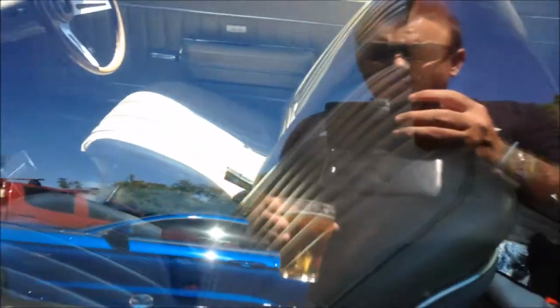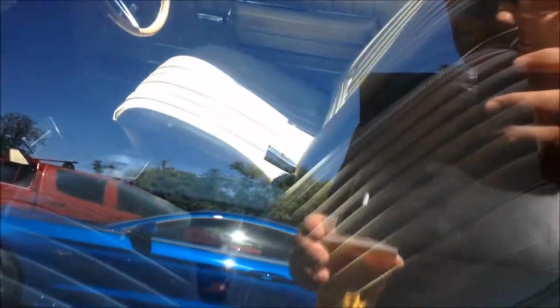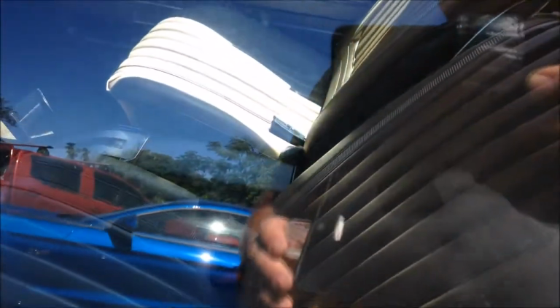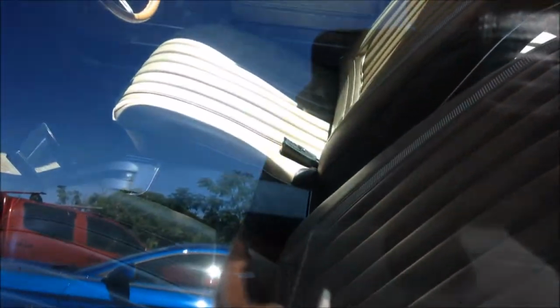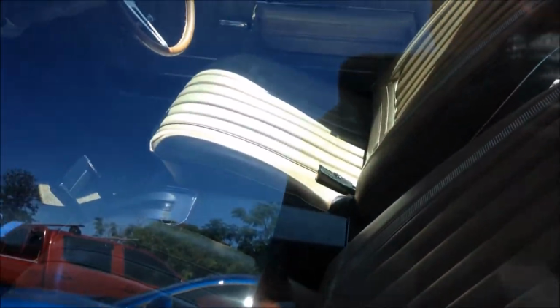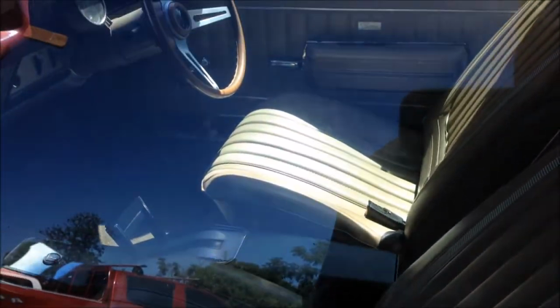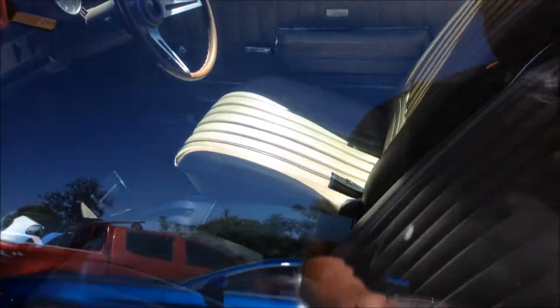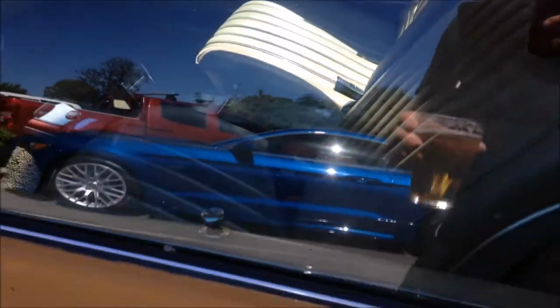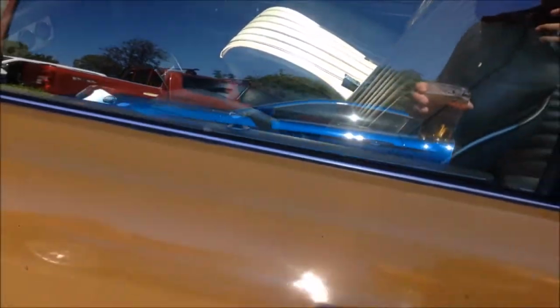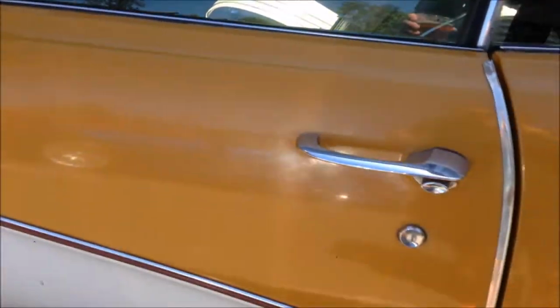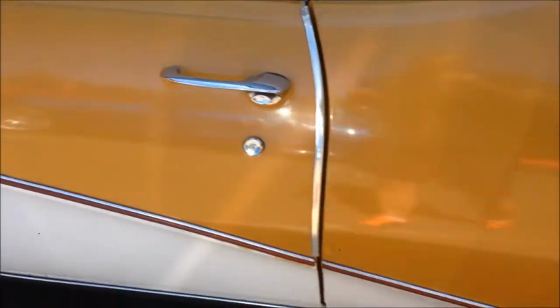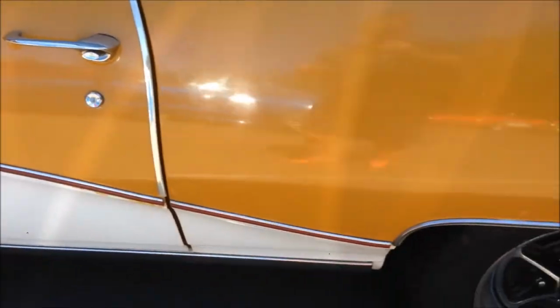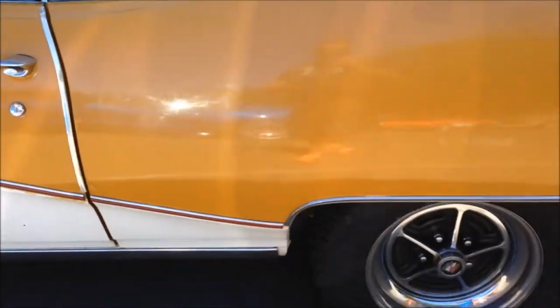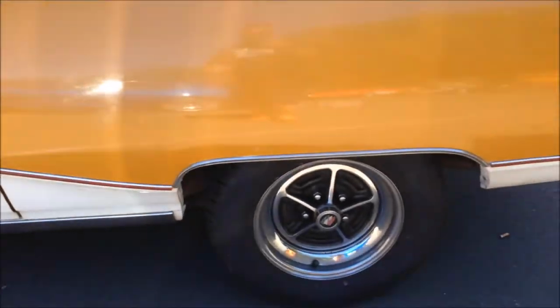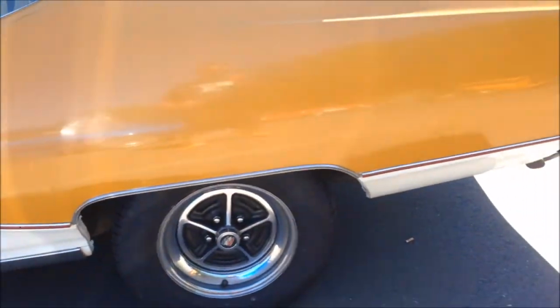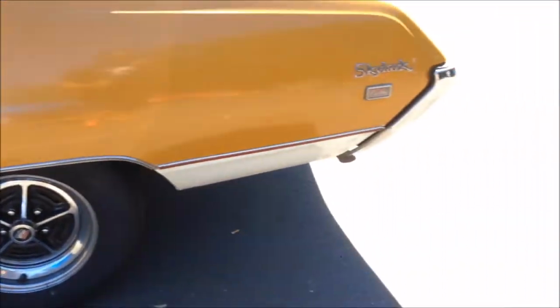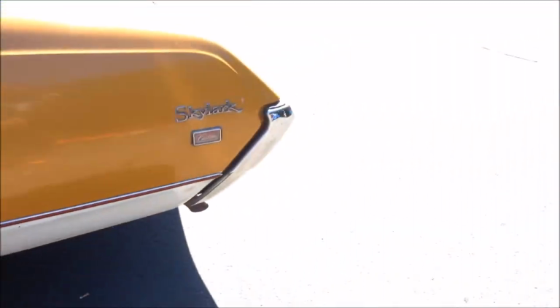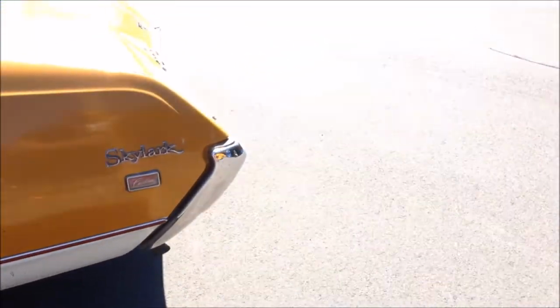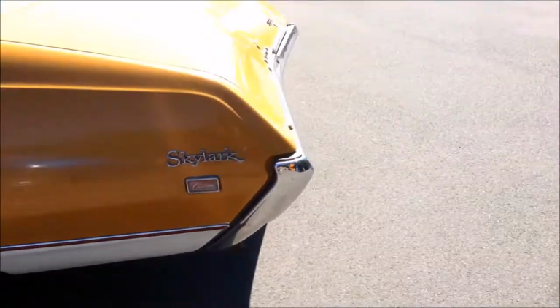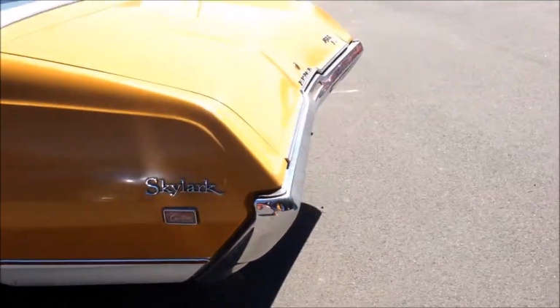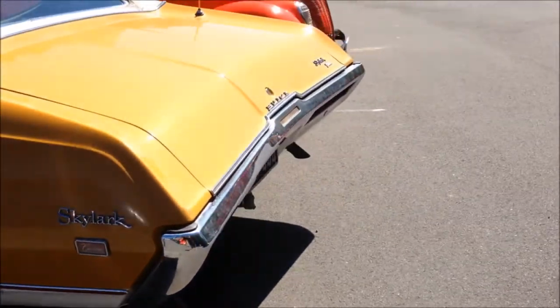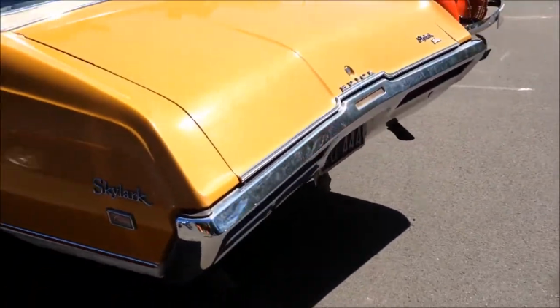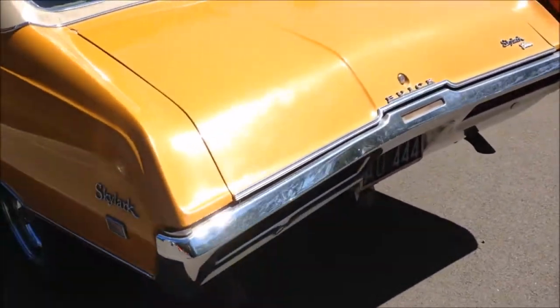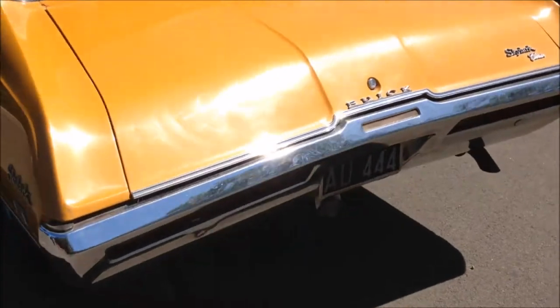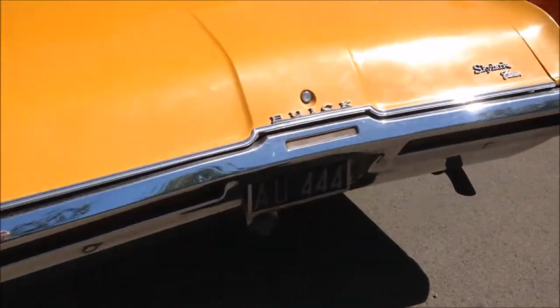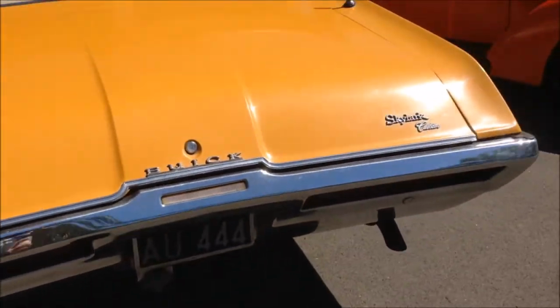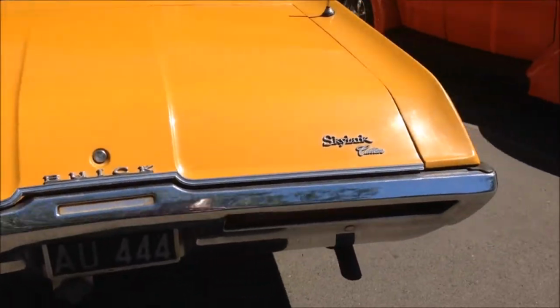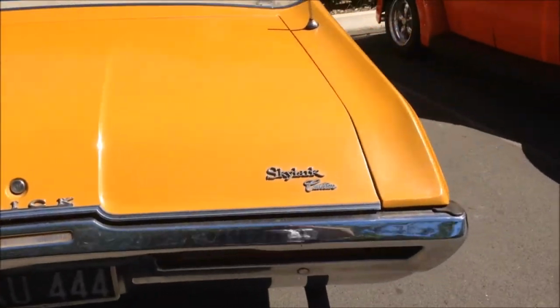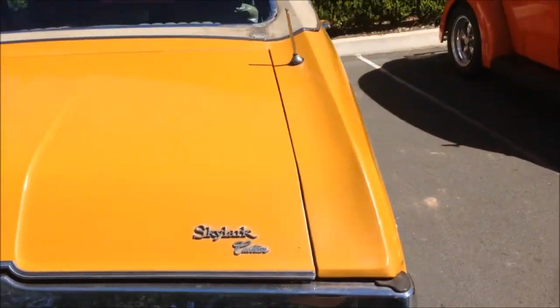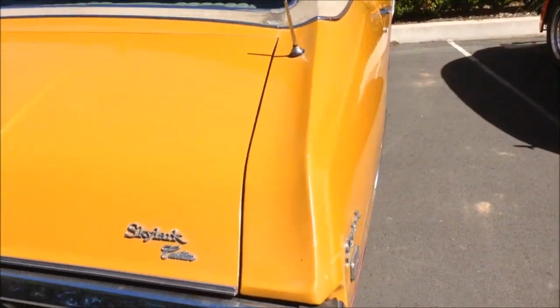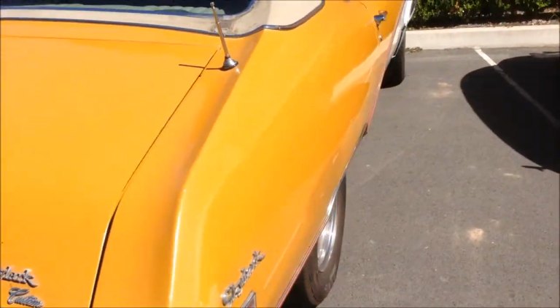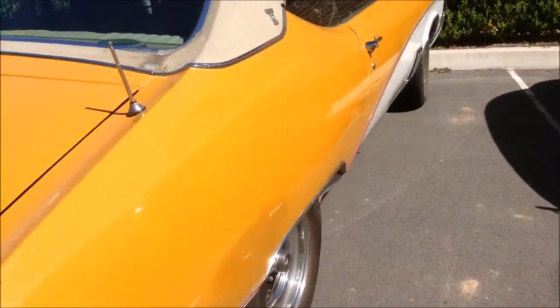Just a quaint one I saw. Something different — something you don't see here at all. I think it's the first one of these I've ever seen. It's right-hand drive.